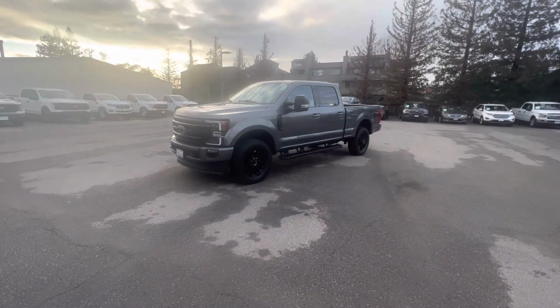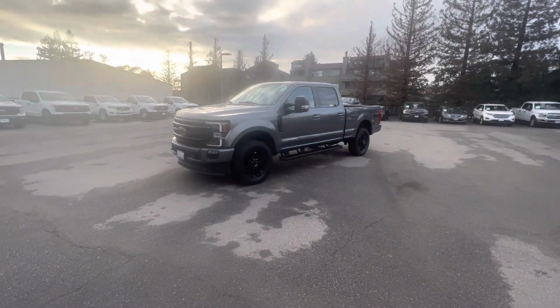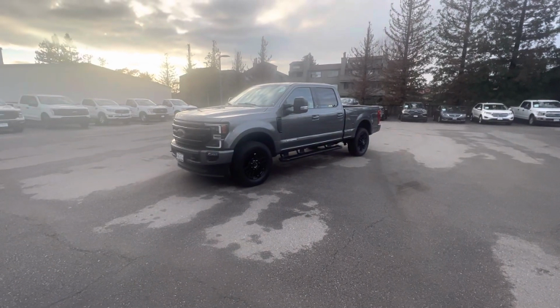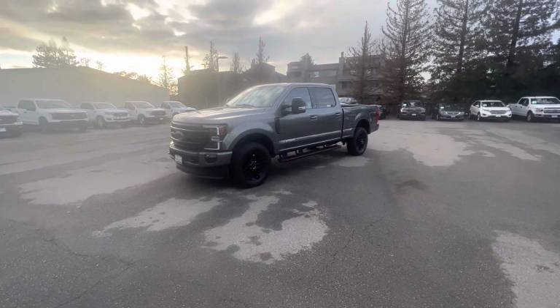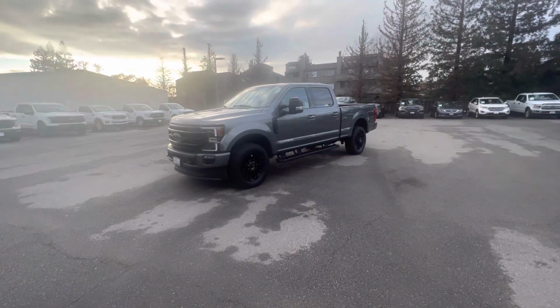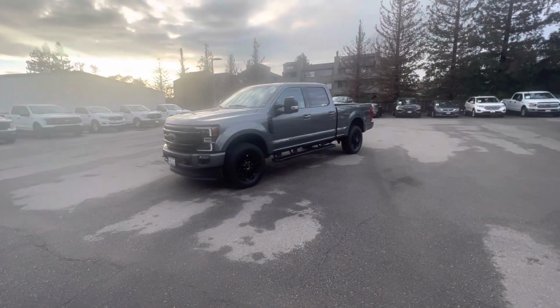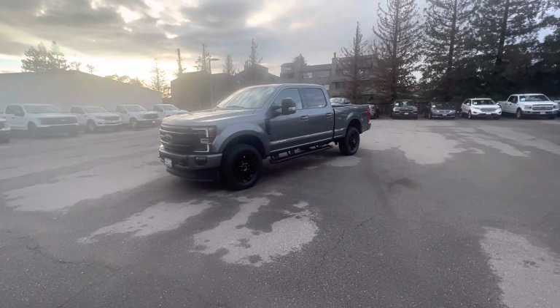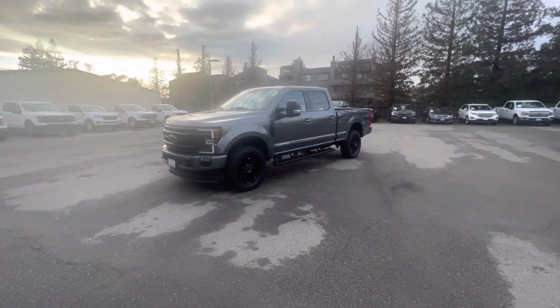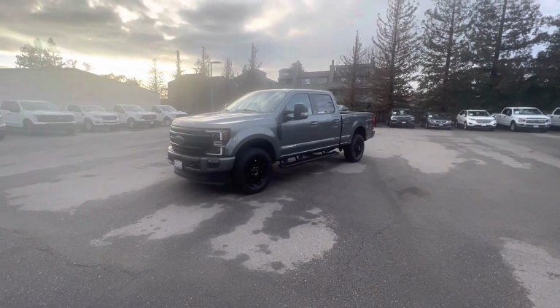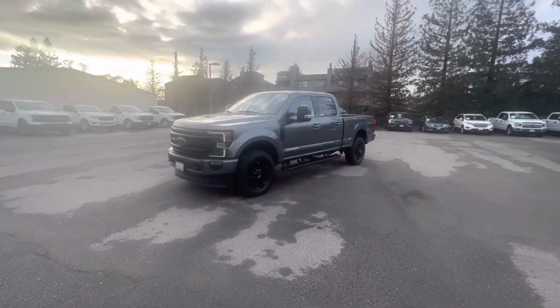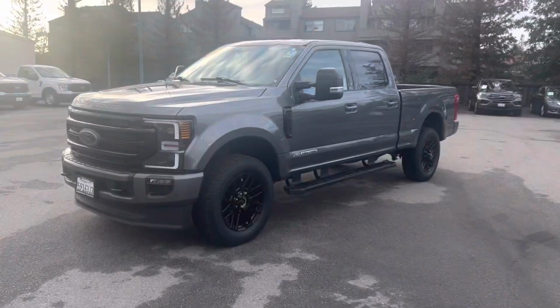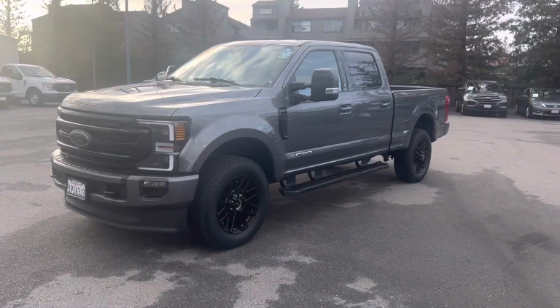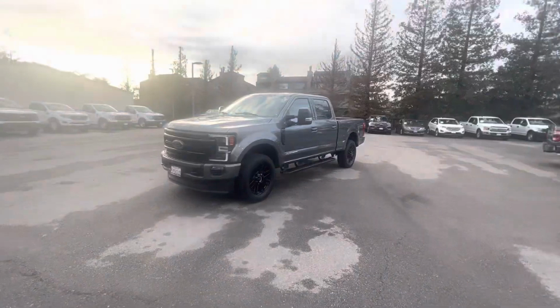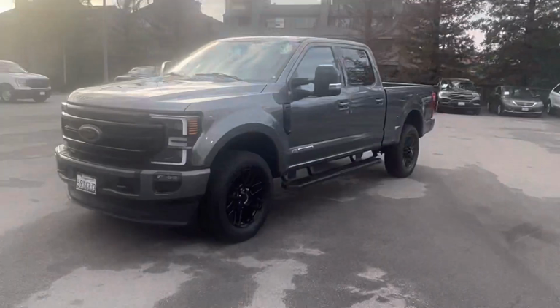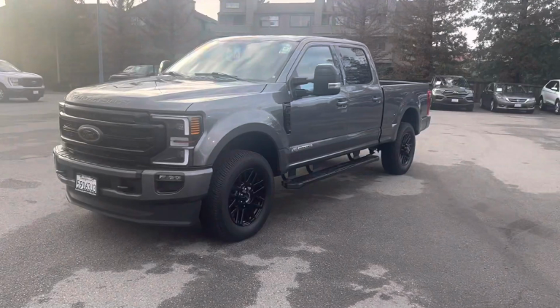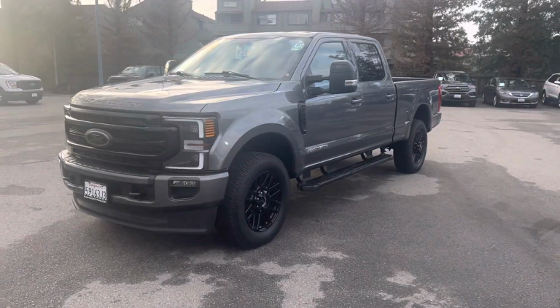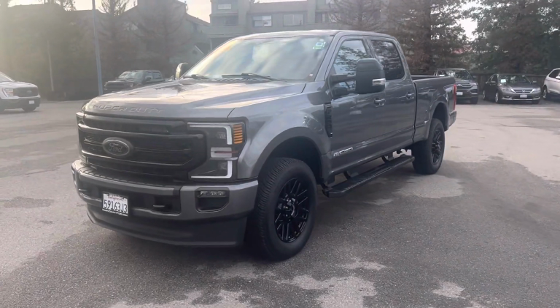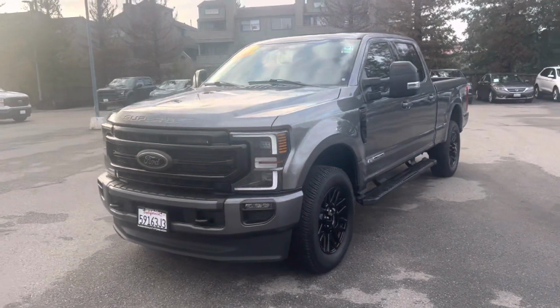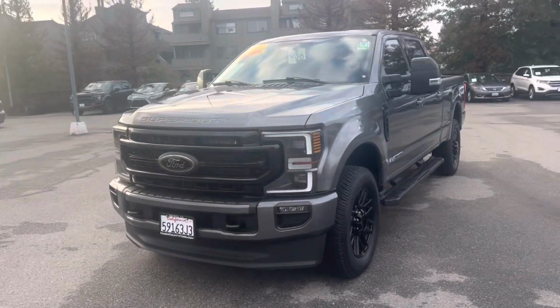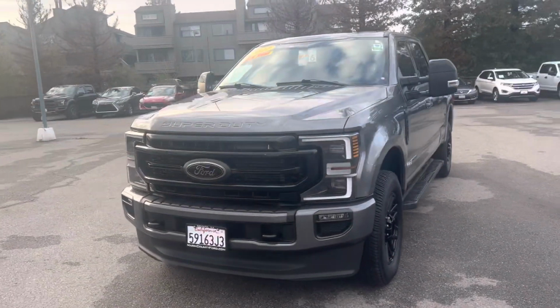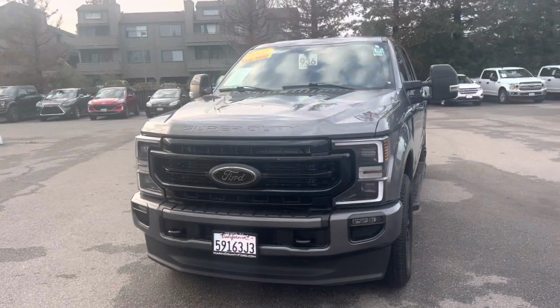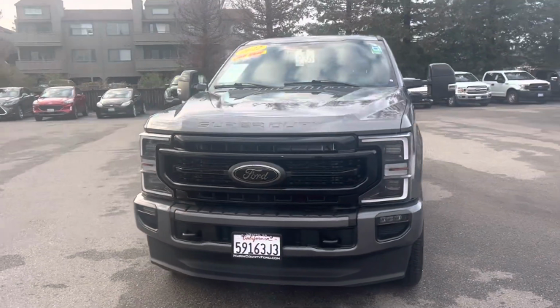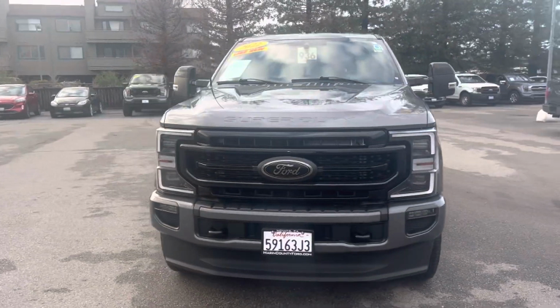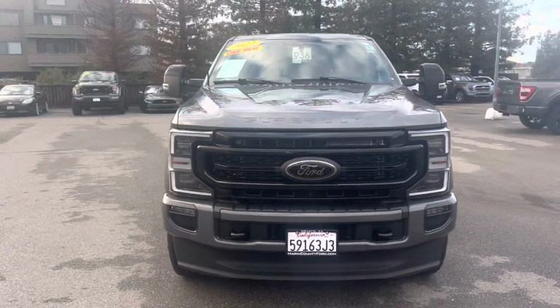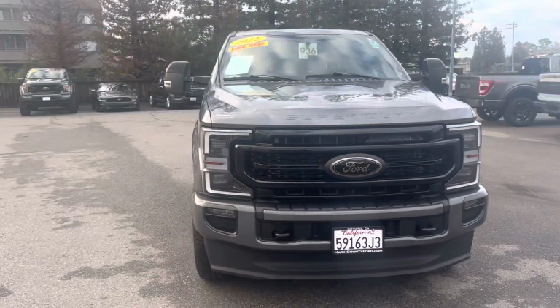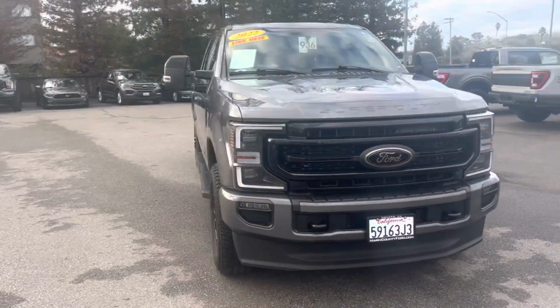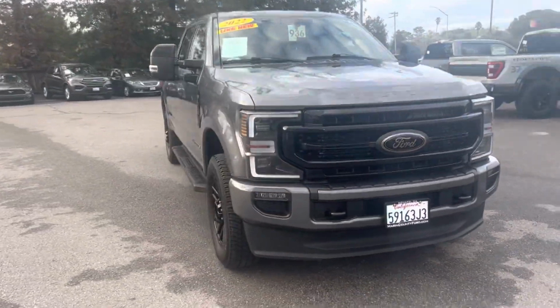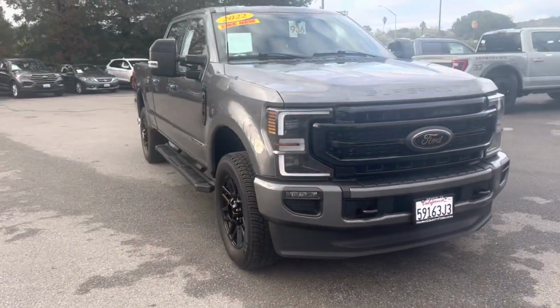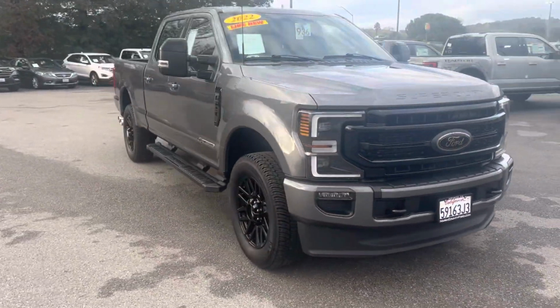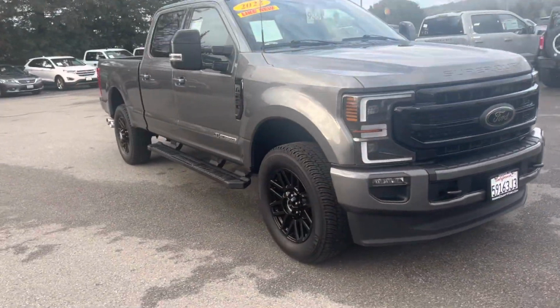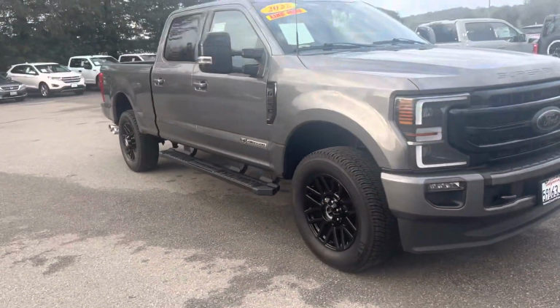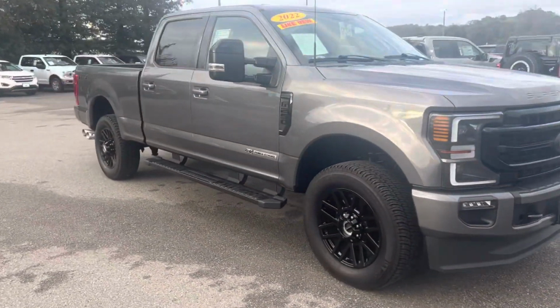Hello everybody, Freddy and Franck. I wanted to show you guys the F-250 here that we got in. It's a 2022 Lariat. It's got a little bit of miles on it, so it should help with the price.